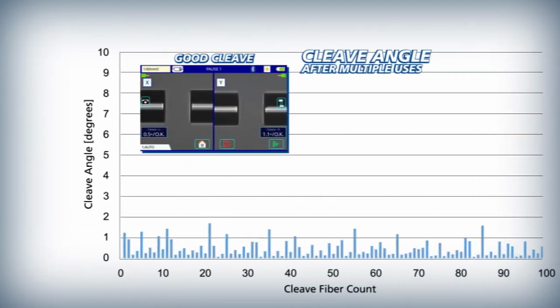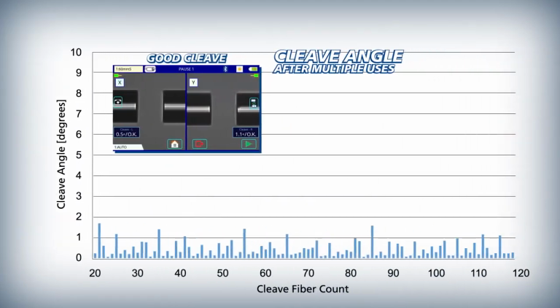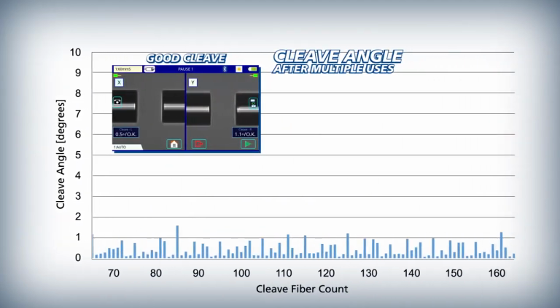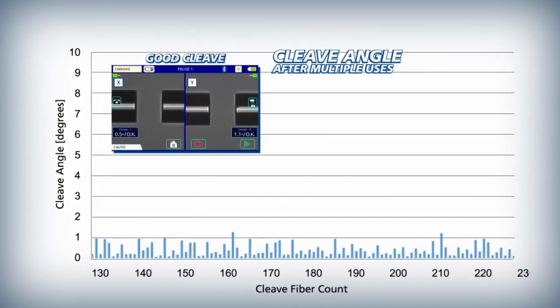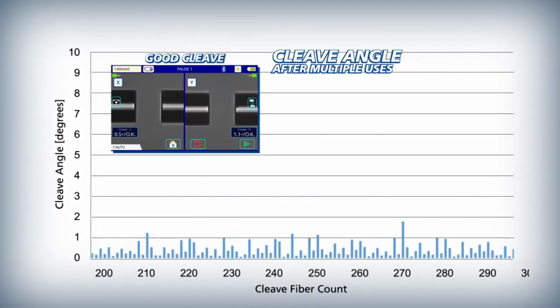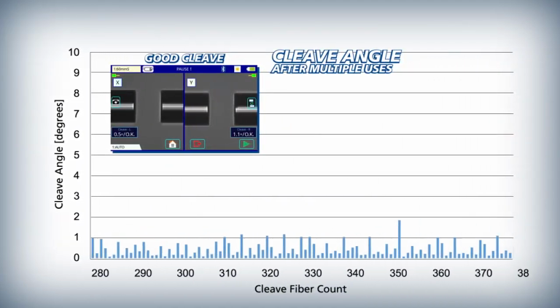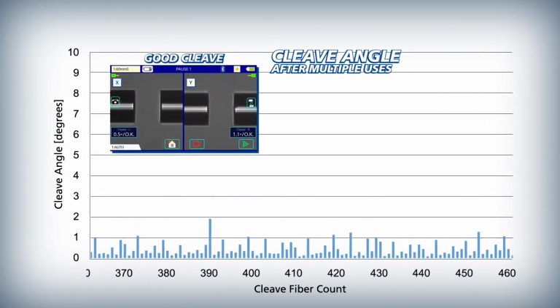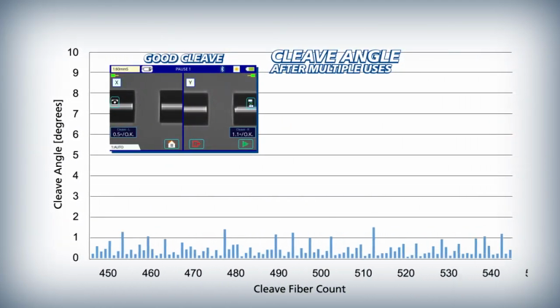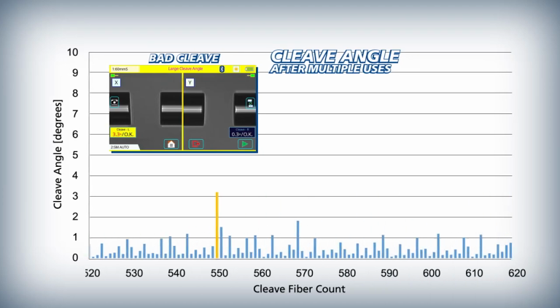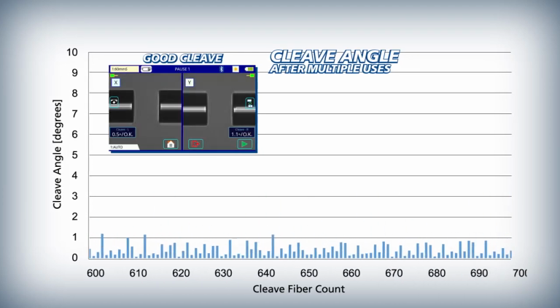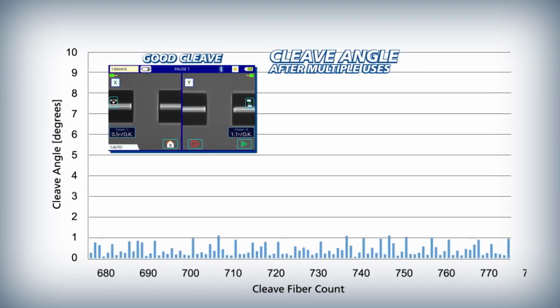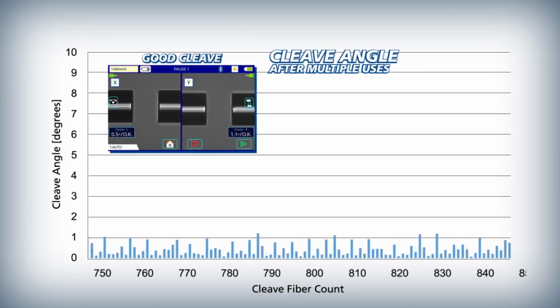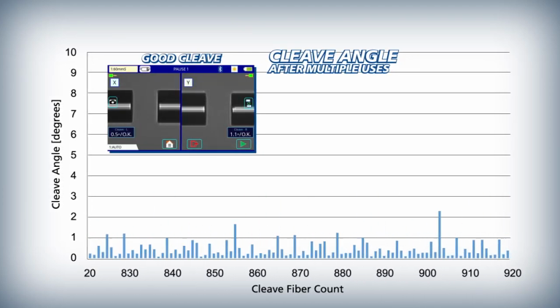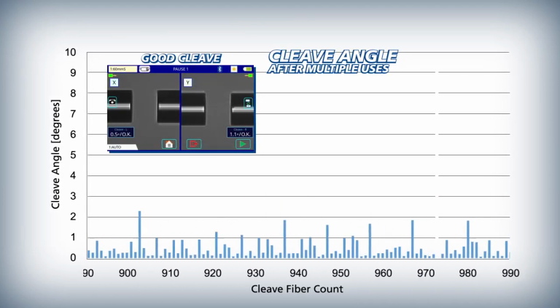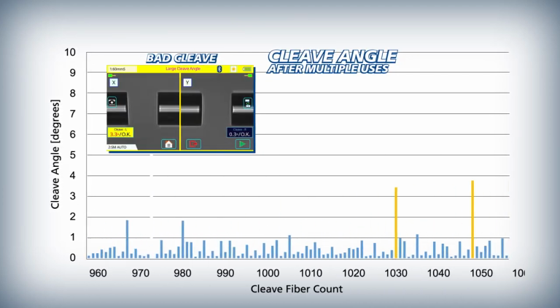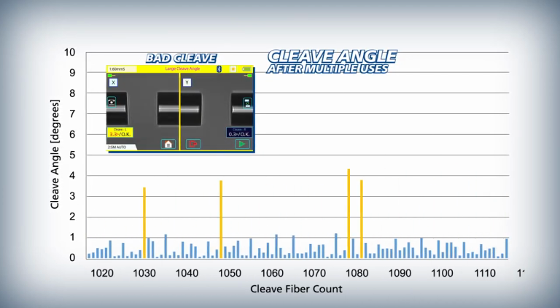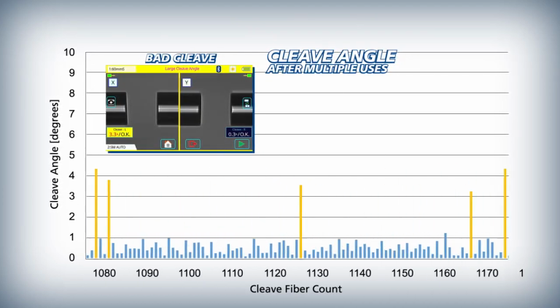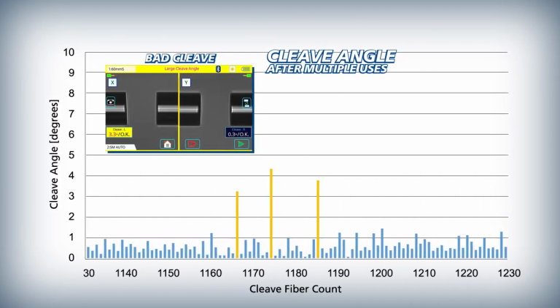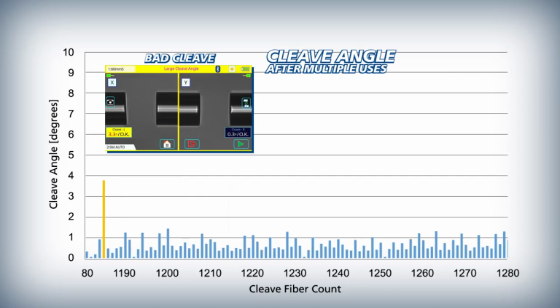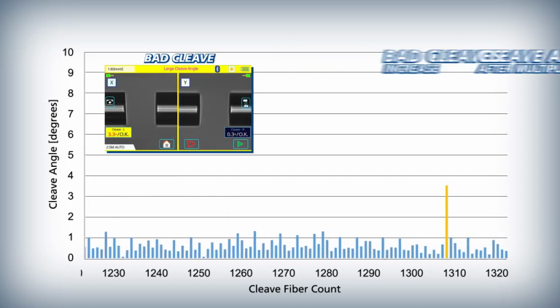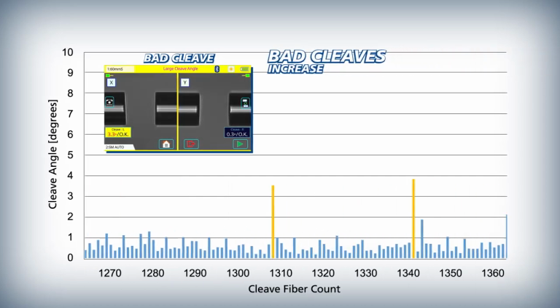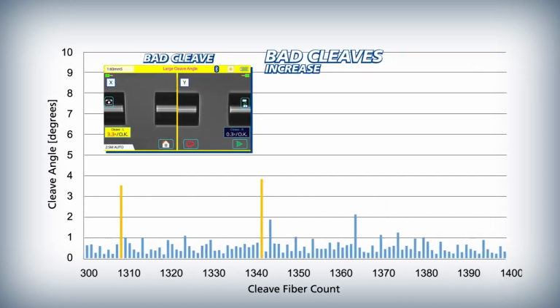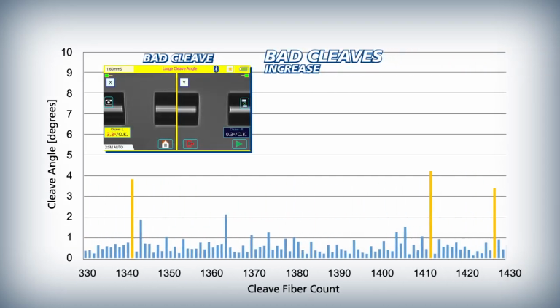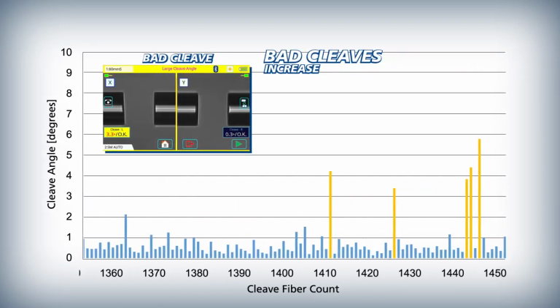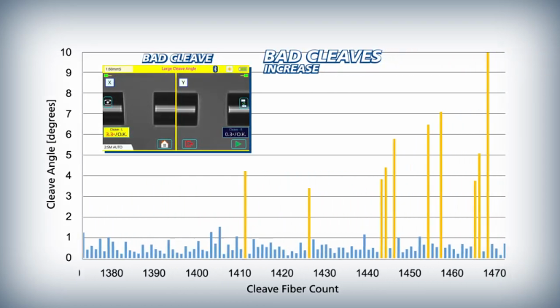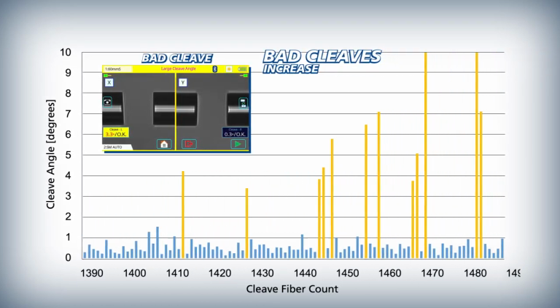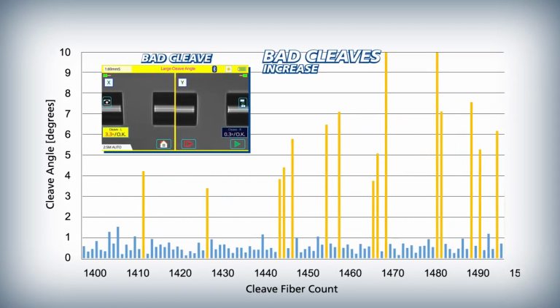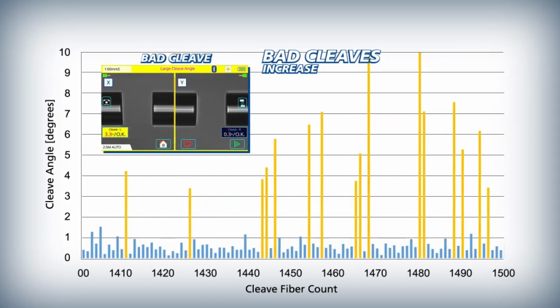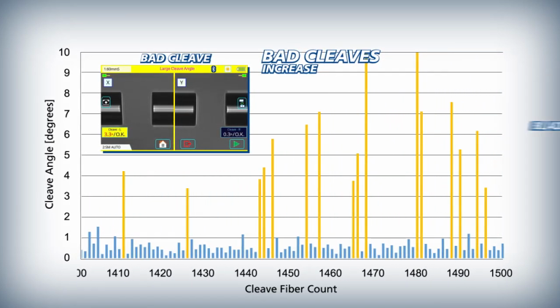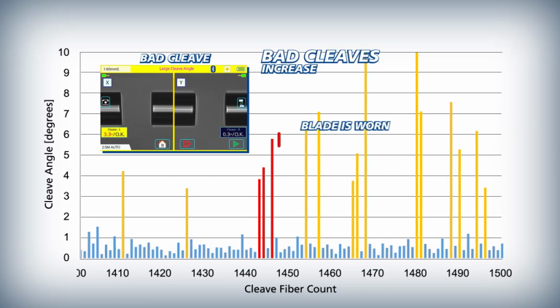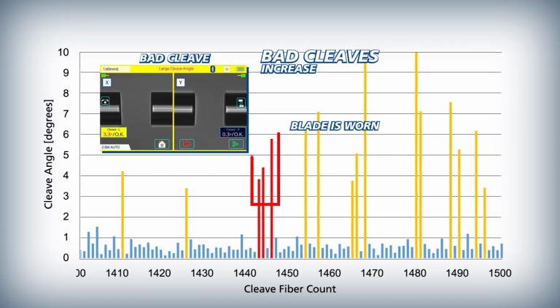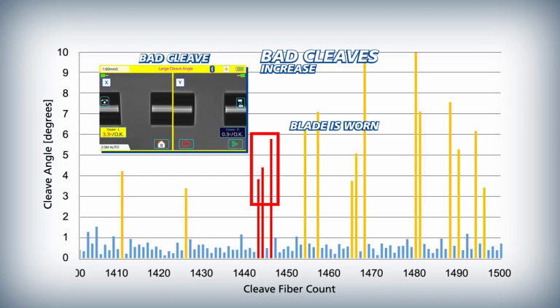Over time, the CT50 cleaver blade eventually wears and begins to generate bad cleaves. As the cleaver blade wears more, bad cleaves occur more frequently. The 90S Plus judges that a blade is worn depending on the frequency of bad cleaves.